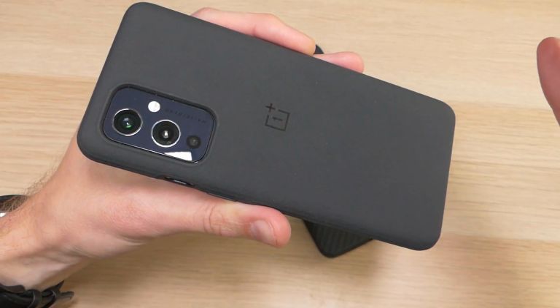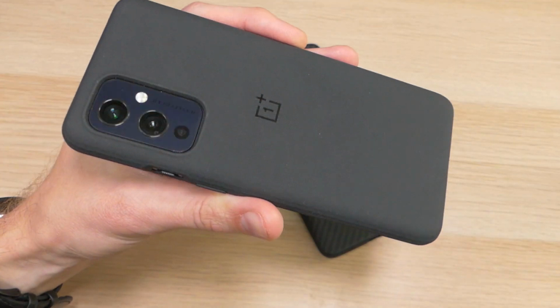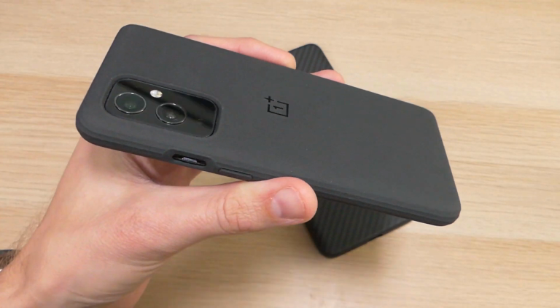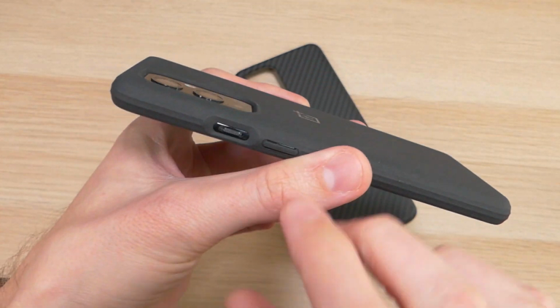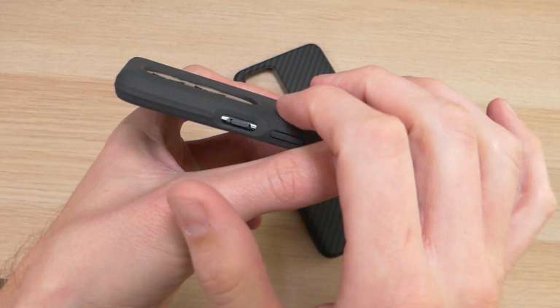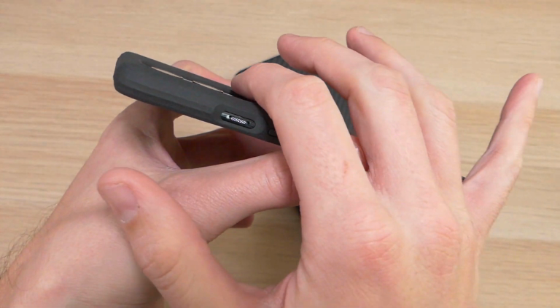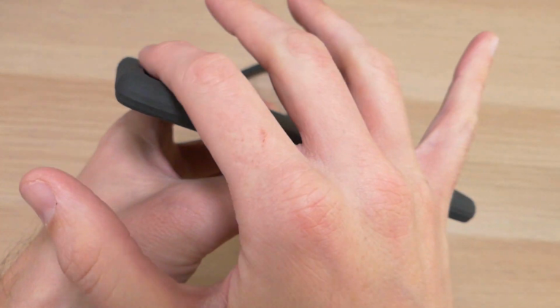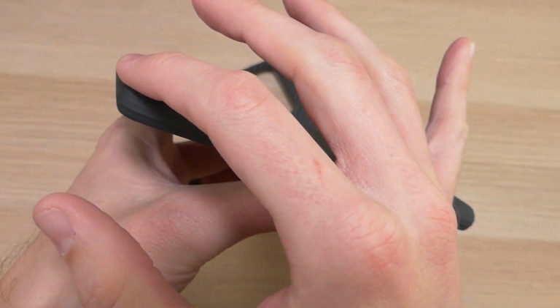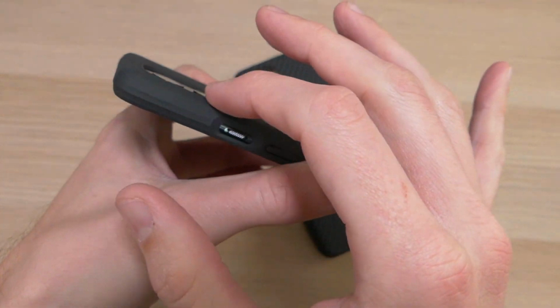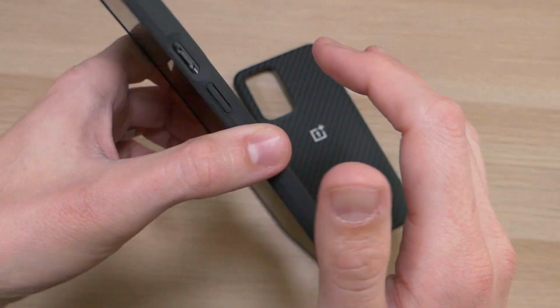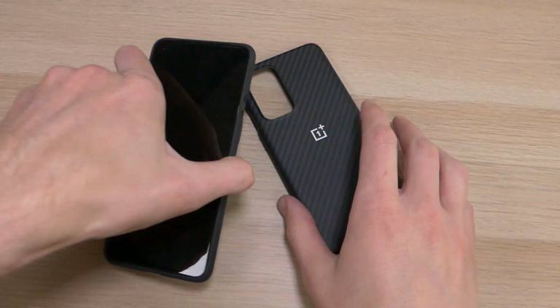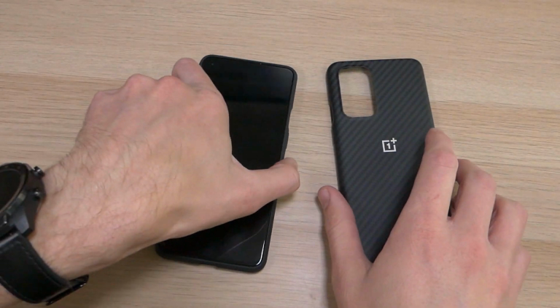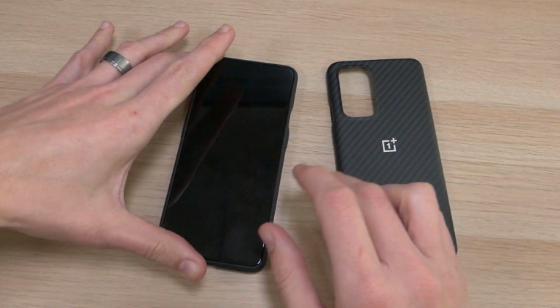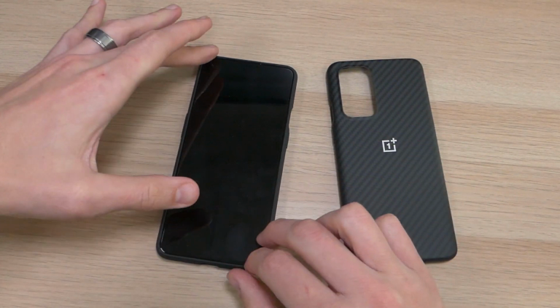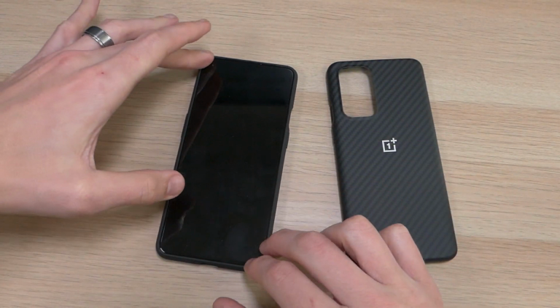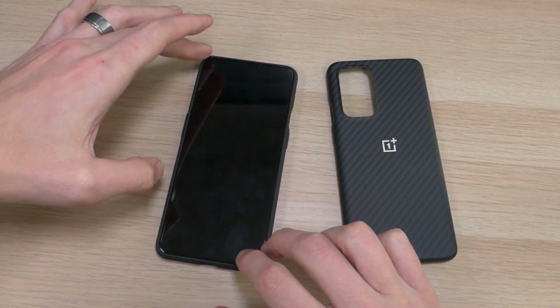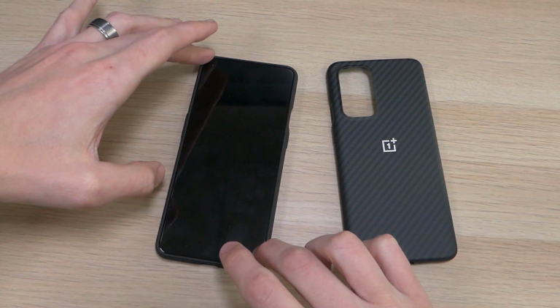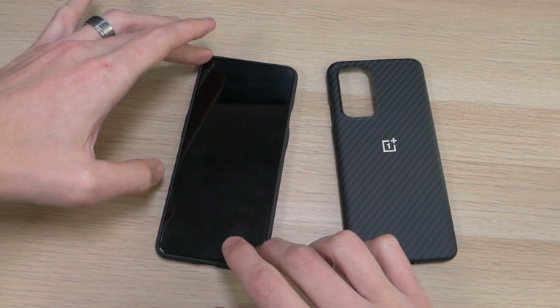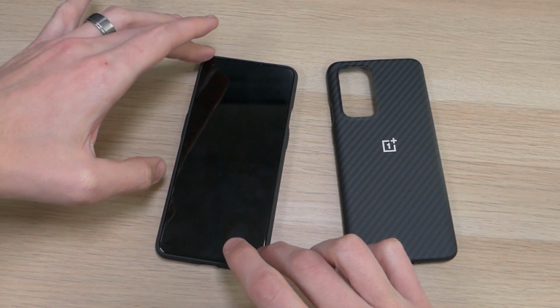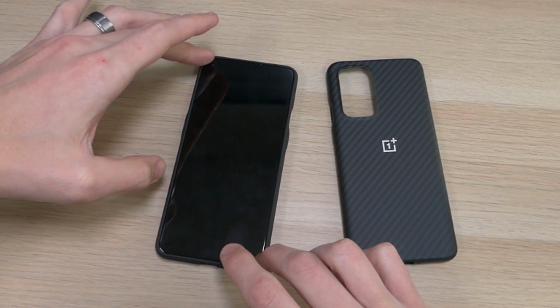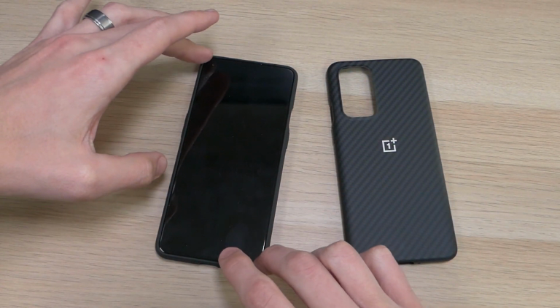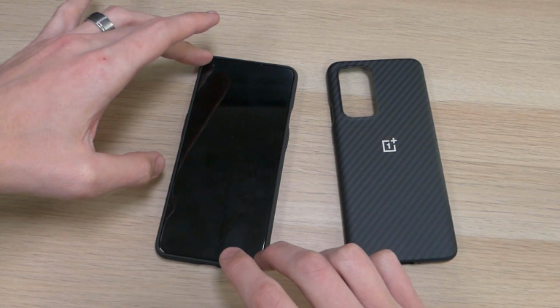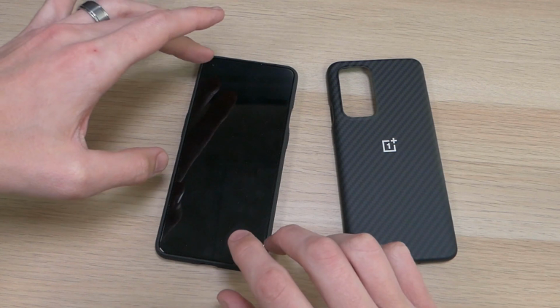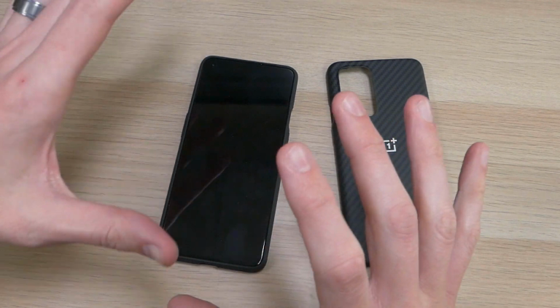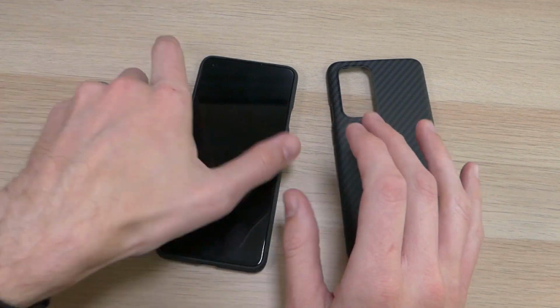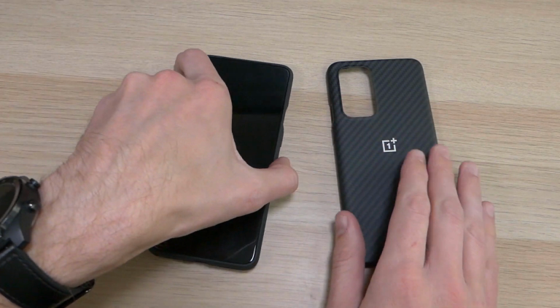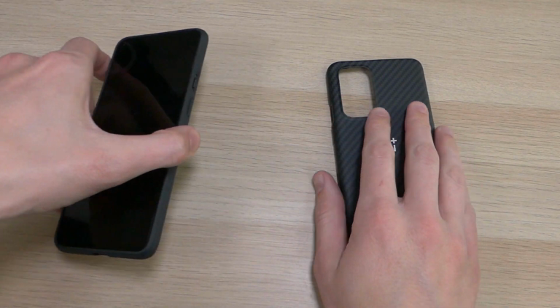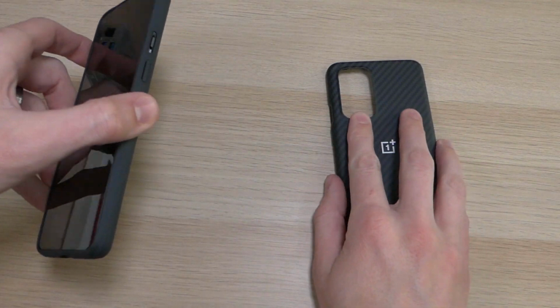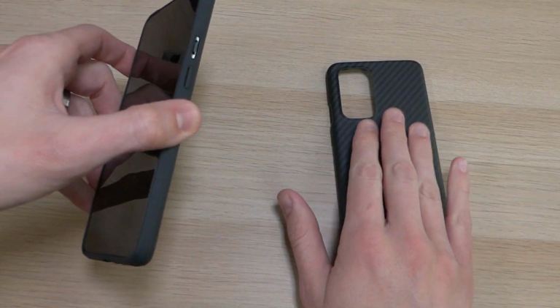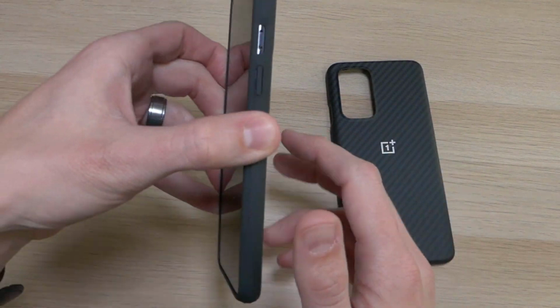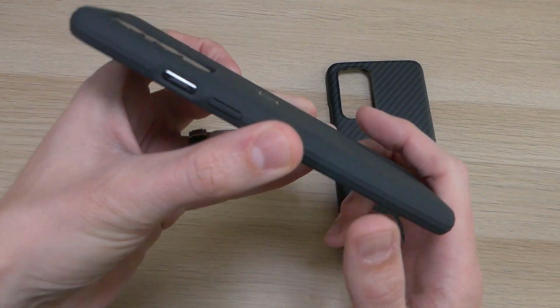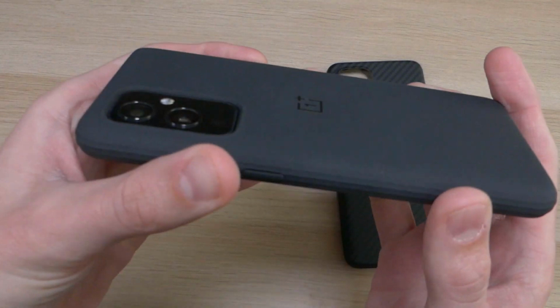As far as protection goes, on the back there is a raised lip around the camera, the flash, and the other sensors that allows you to set it down. There is a teensy bit of a wobble, but it's nothing noticeable unless you're looking for it. You'll see the same thing with the carbon fiber case as well.